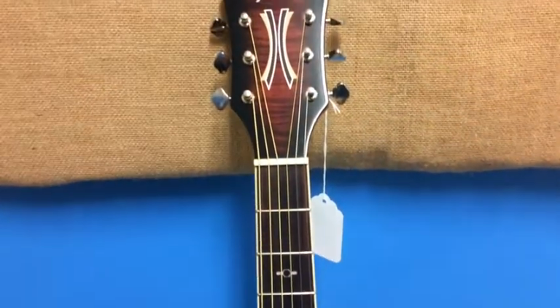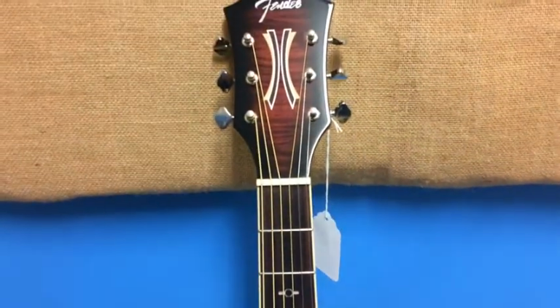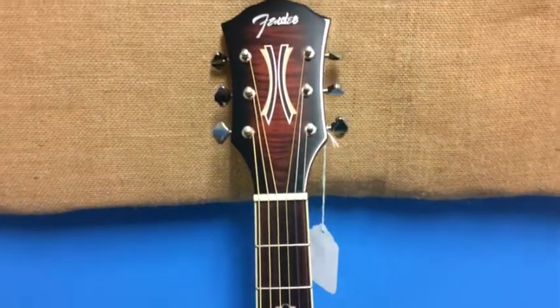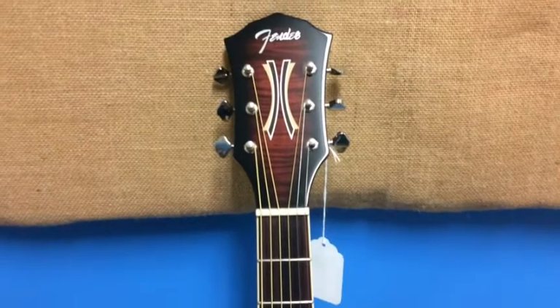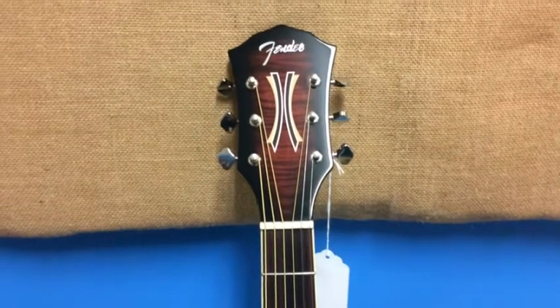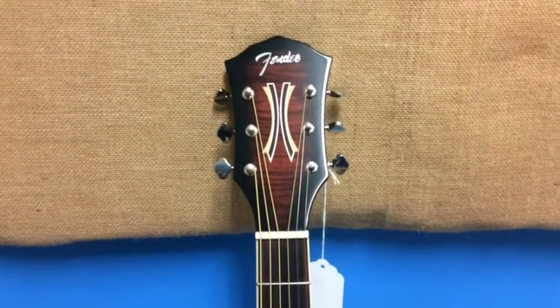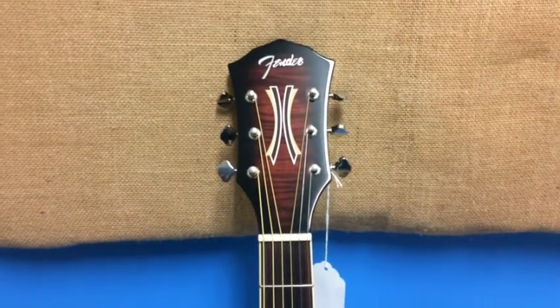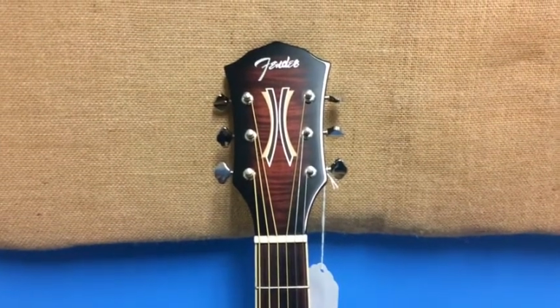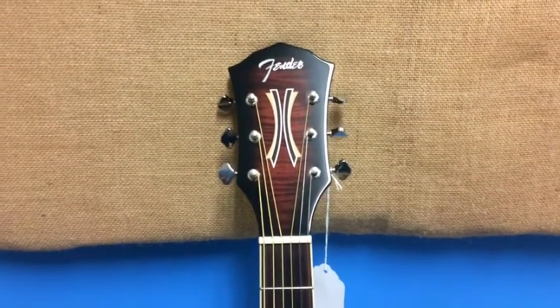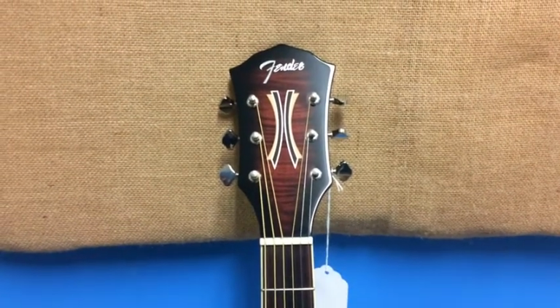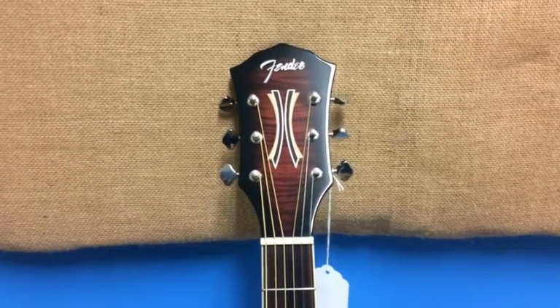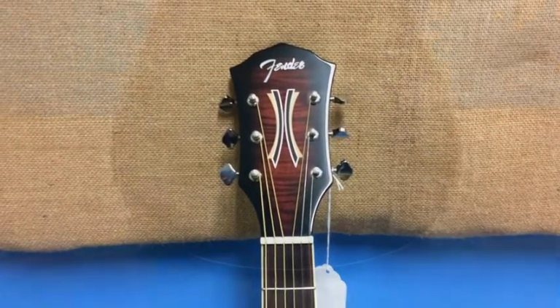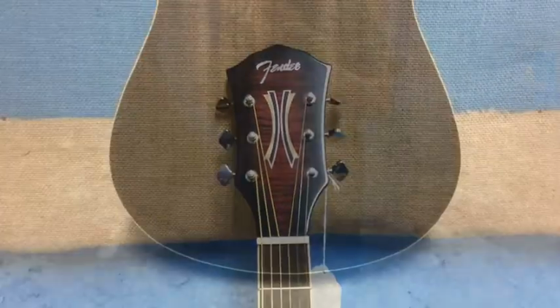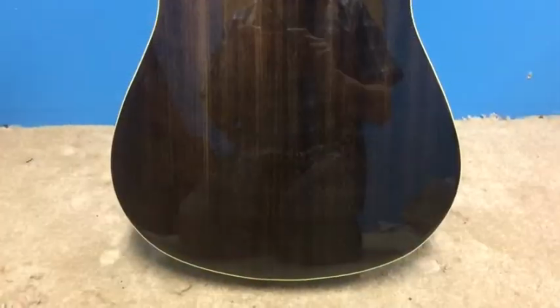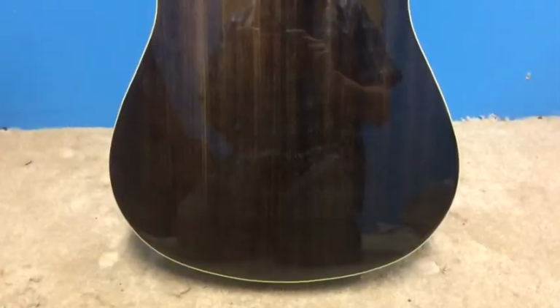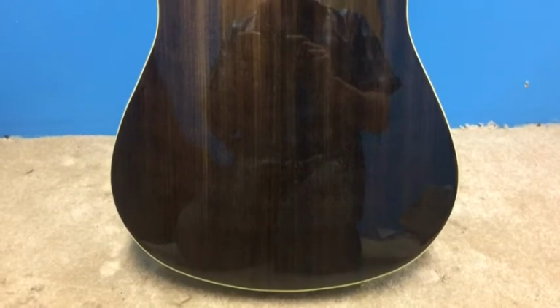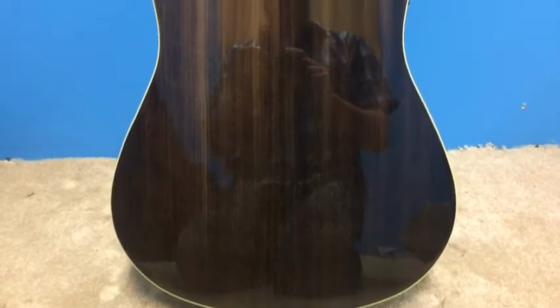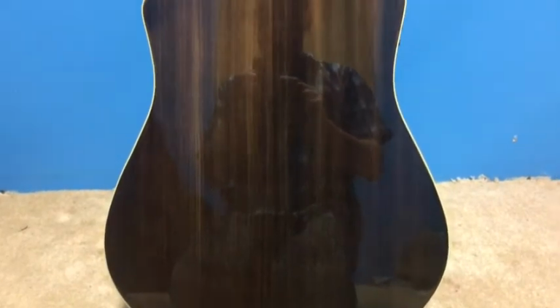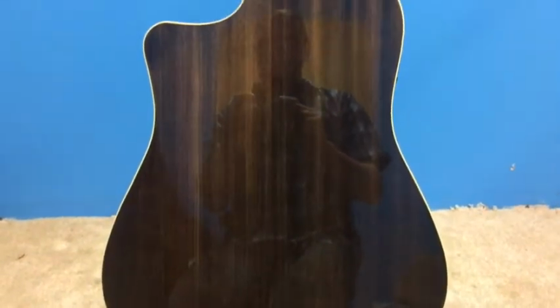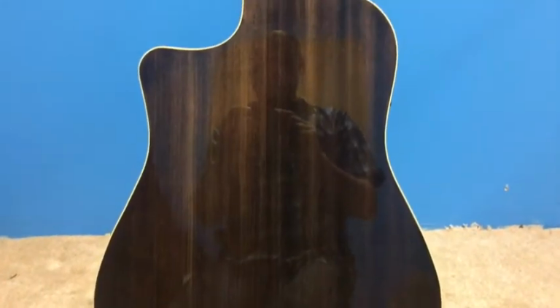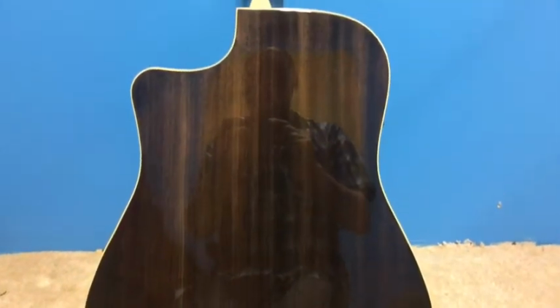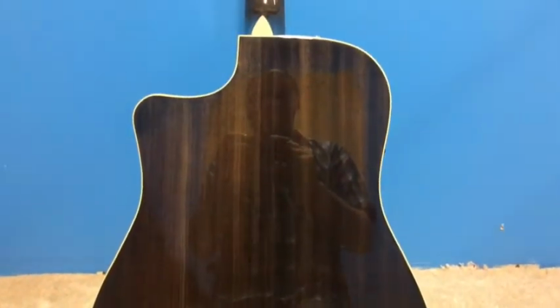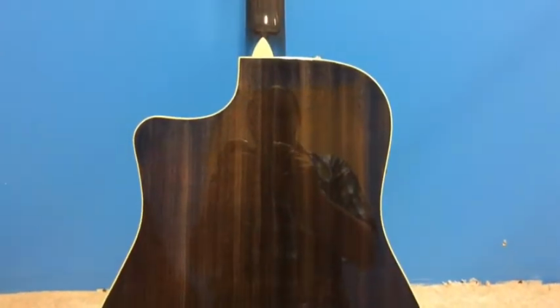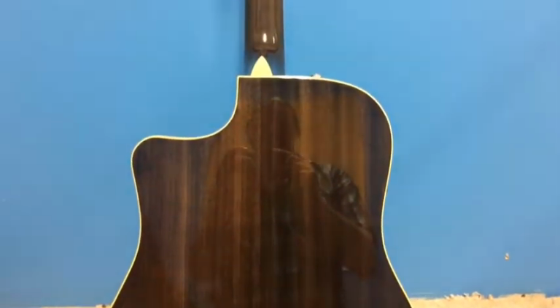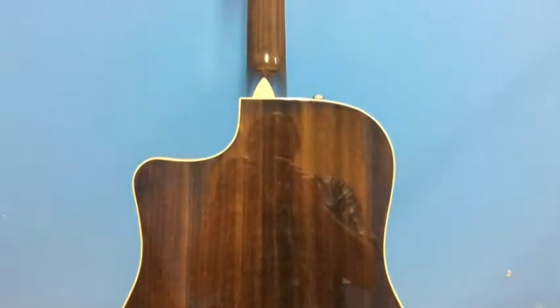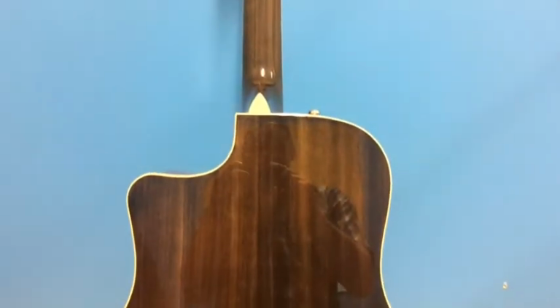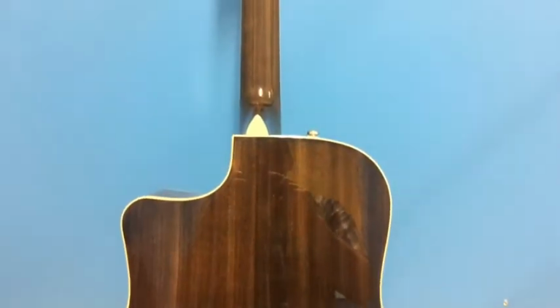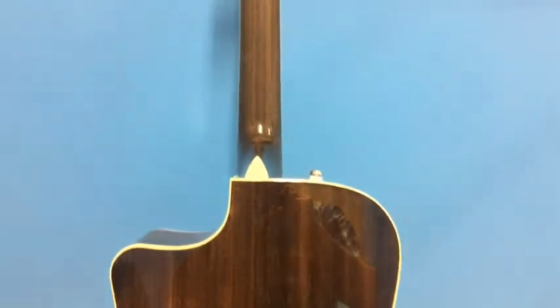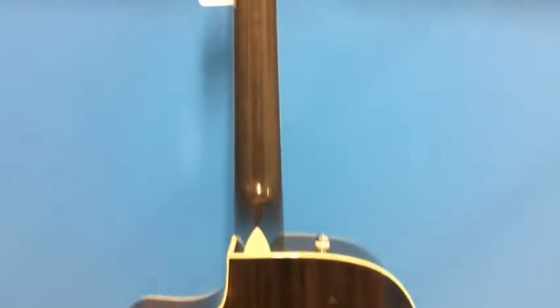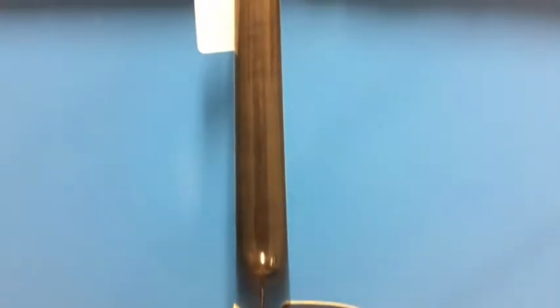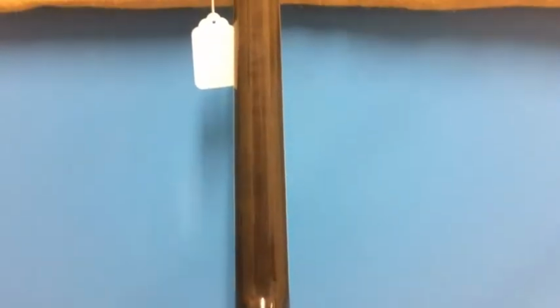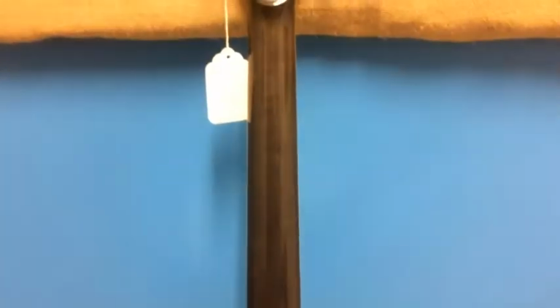It's a figured maple top with quarter sawn scalloped X bracing, a mahogany back, a bound maple neck with C-shaped profile. It's 20 frets, and it features a Graftech new bone nut and compensated saddle.